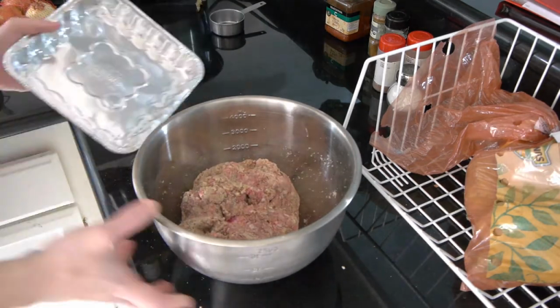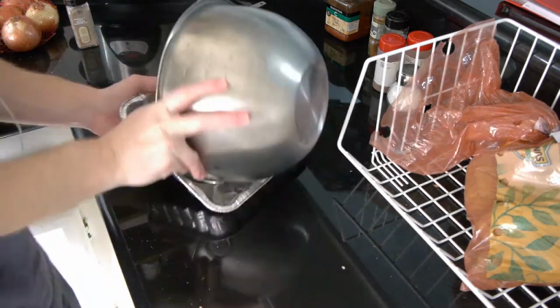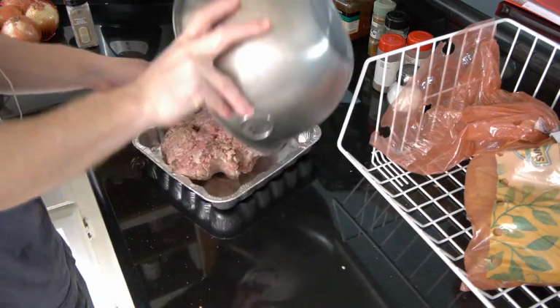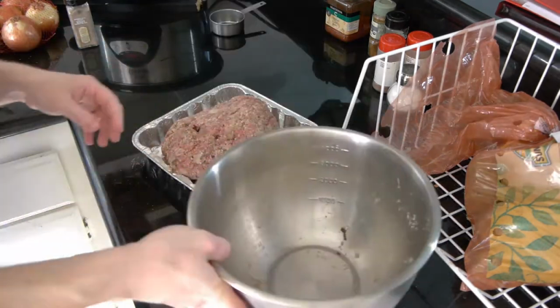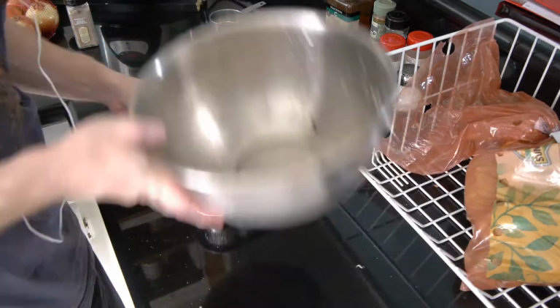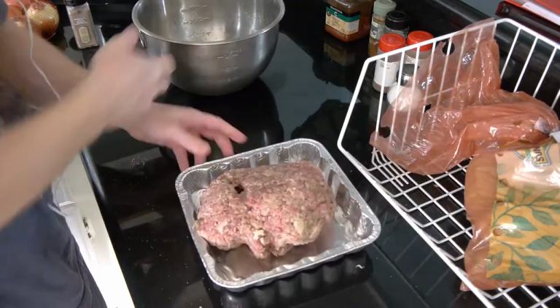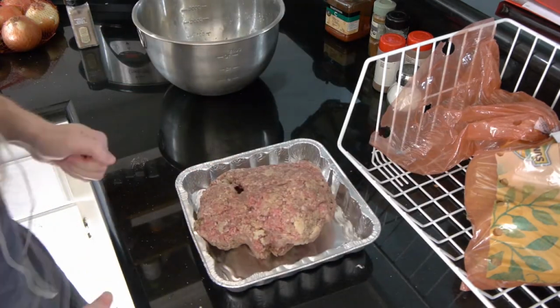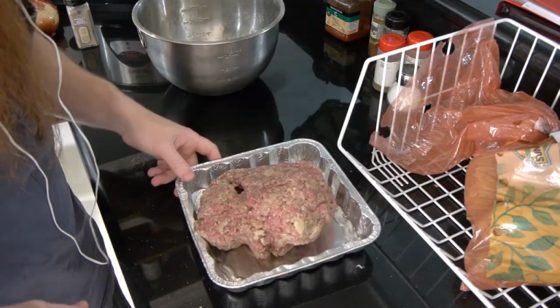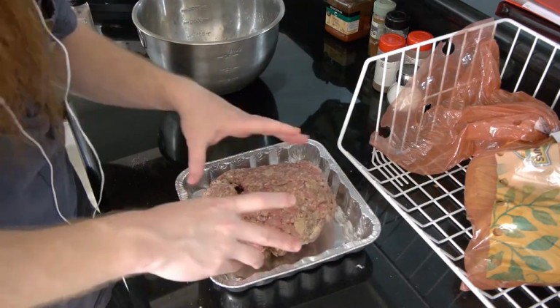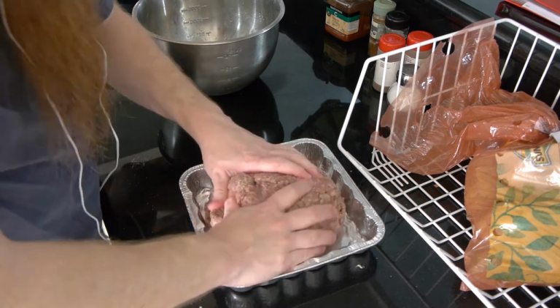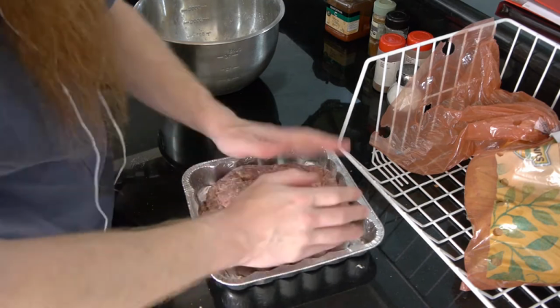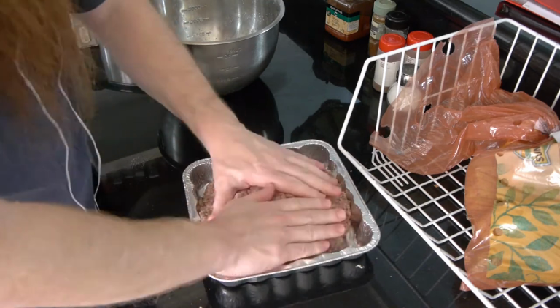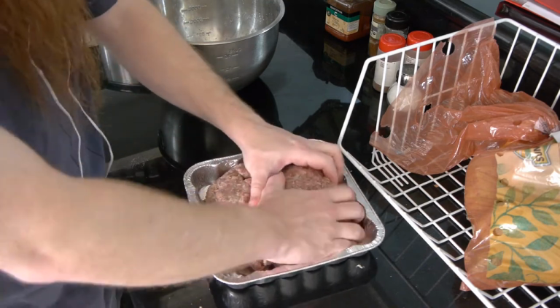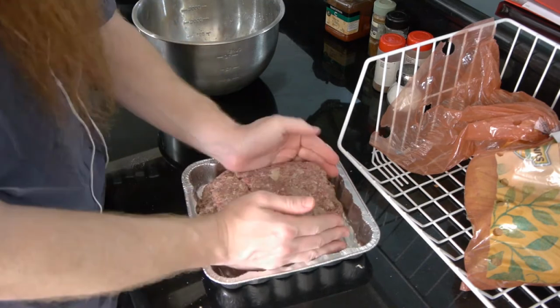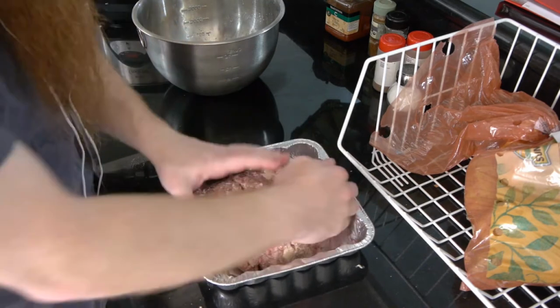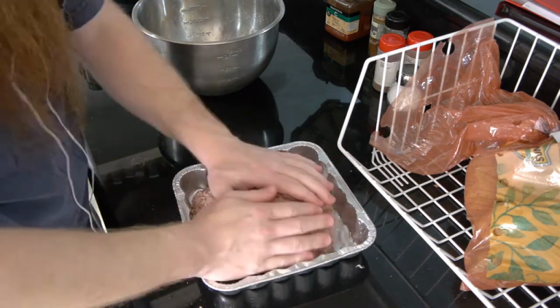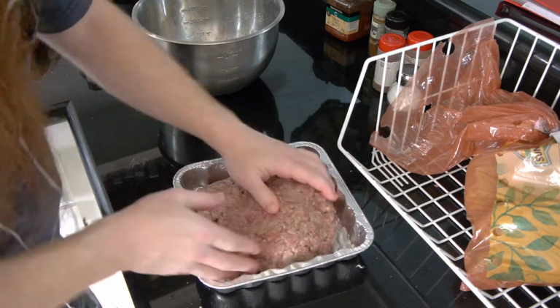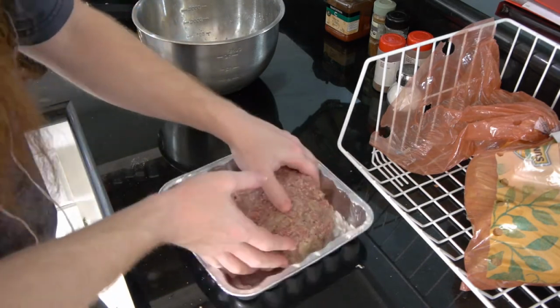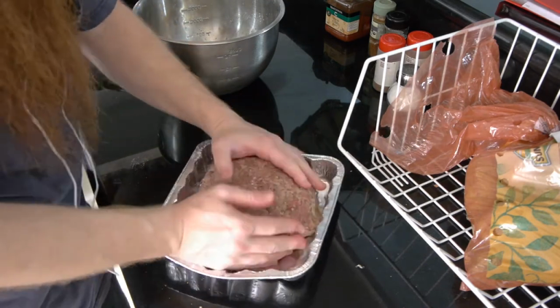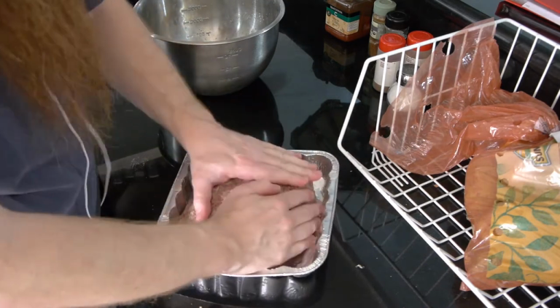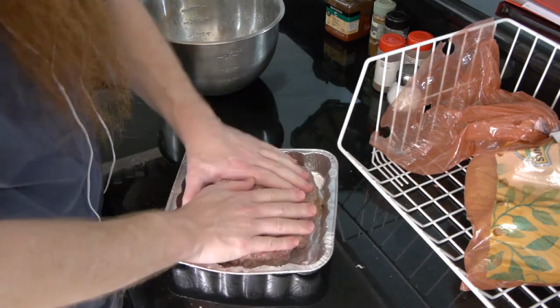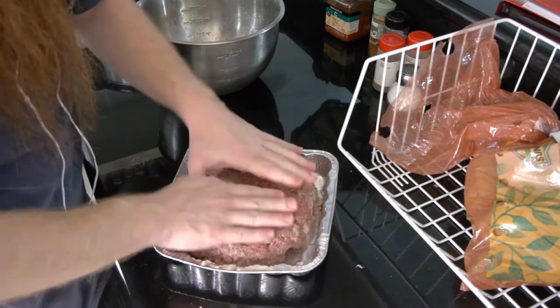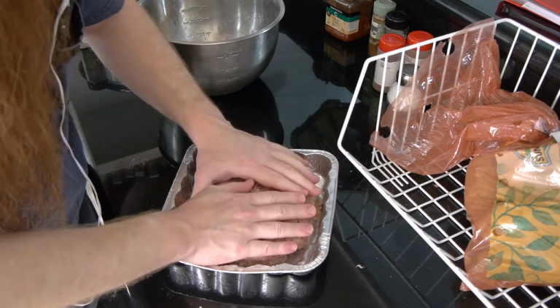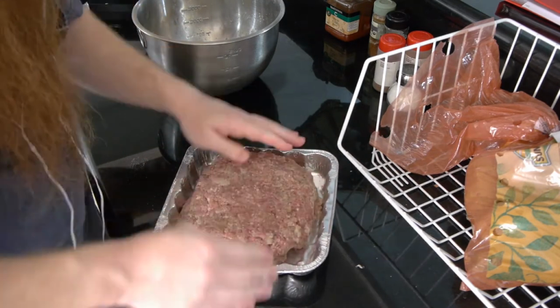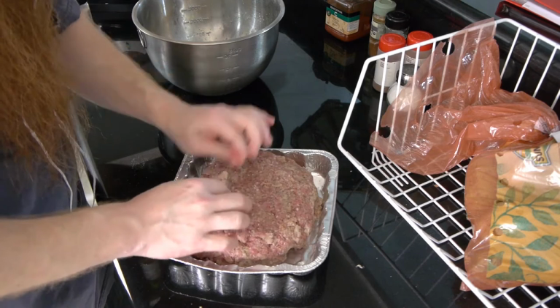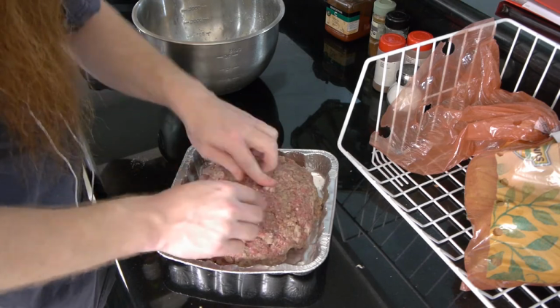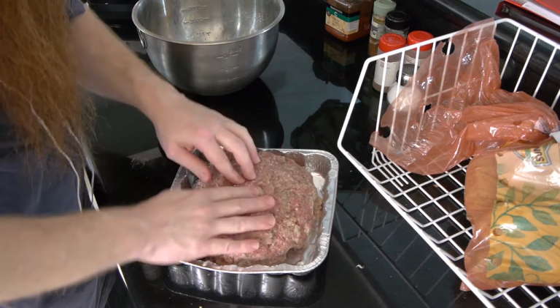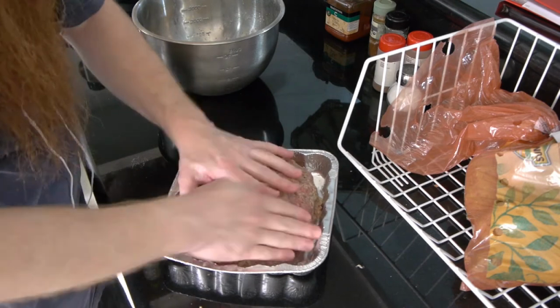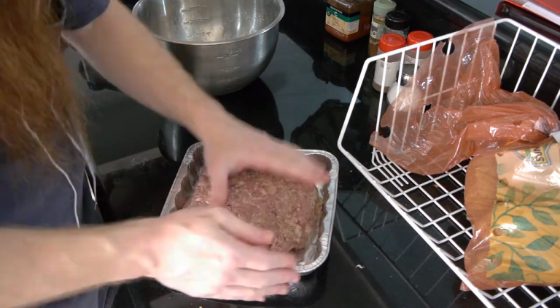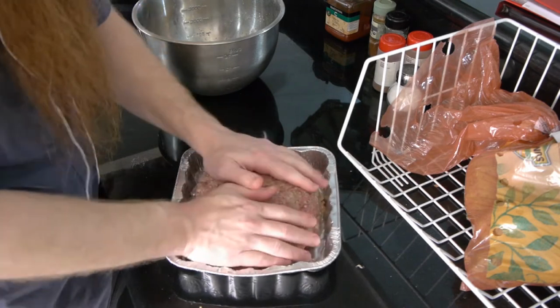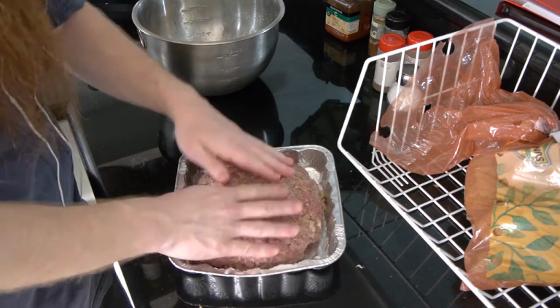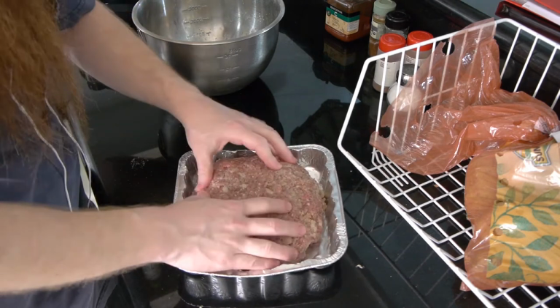Now we put it in a disposable pan or even an easily washed pan. We mould it a wee bit, just so we can have a nice easy thing to cut later. We stick it in the freezer for about an hour or so.